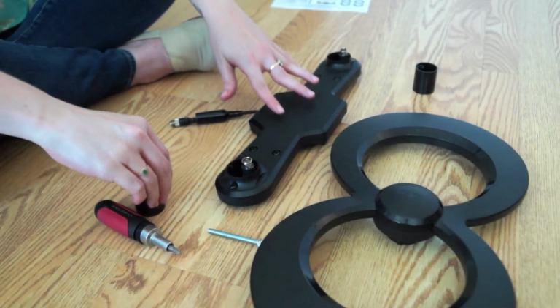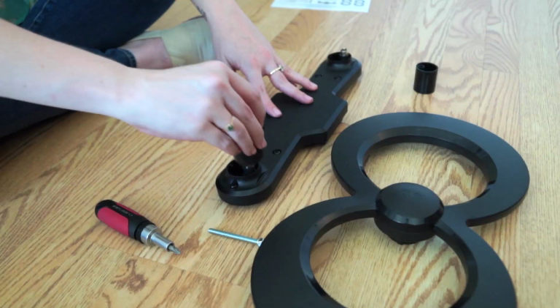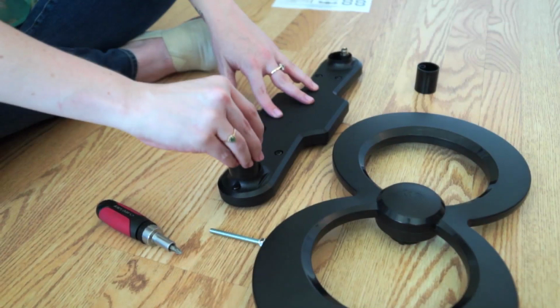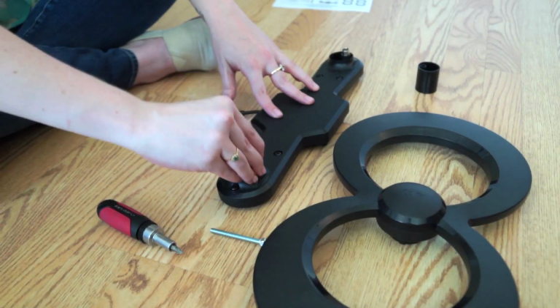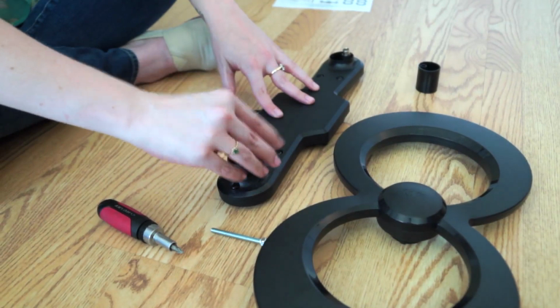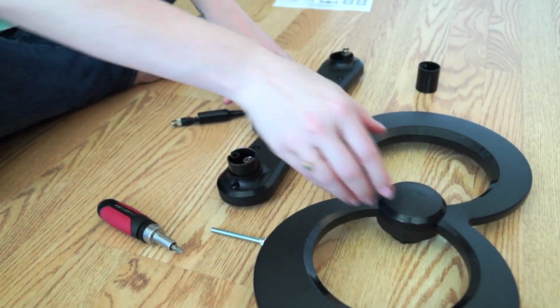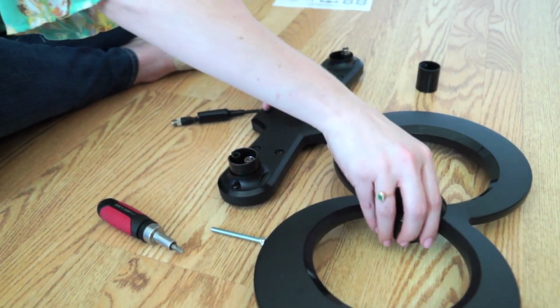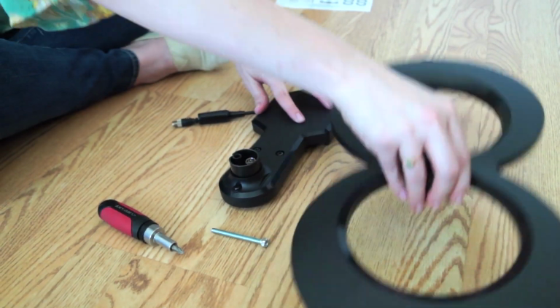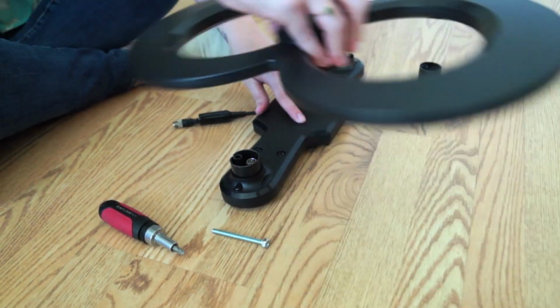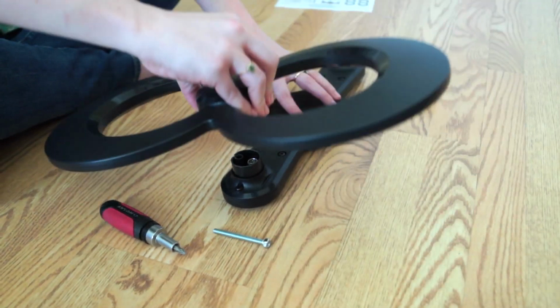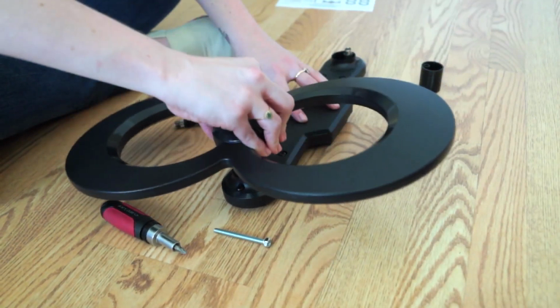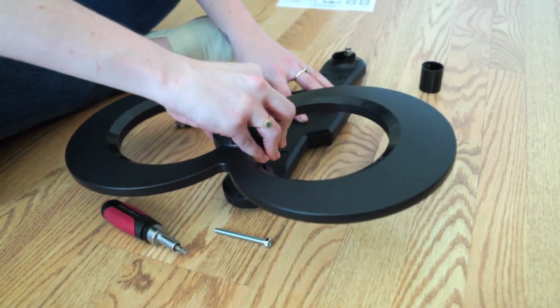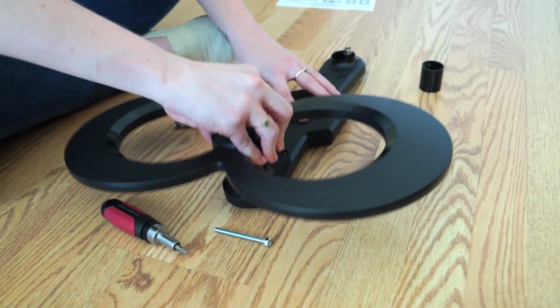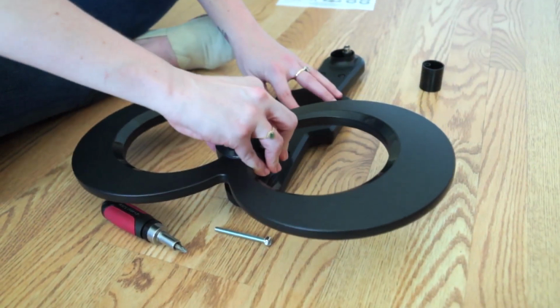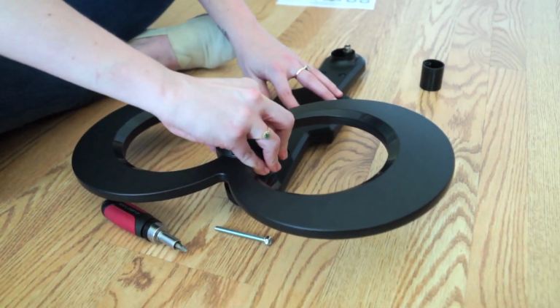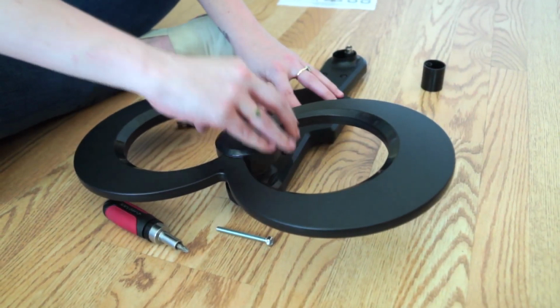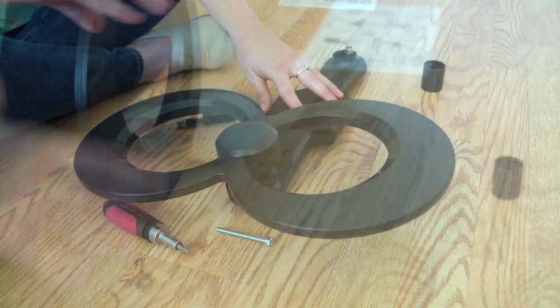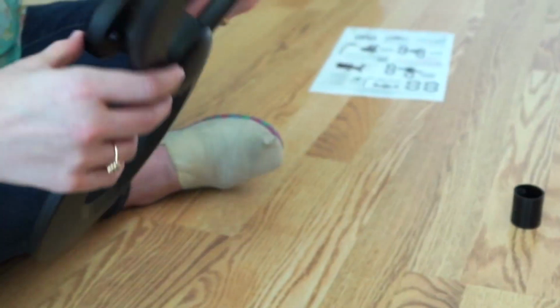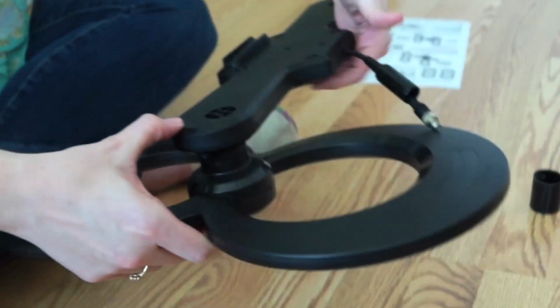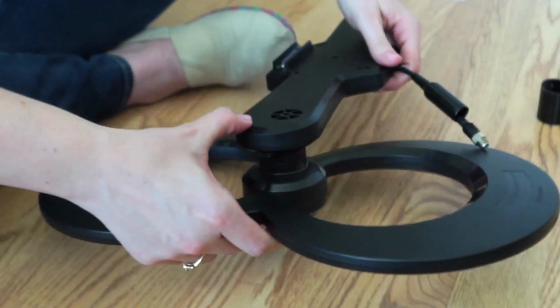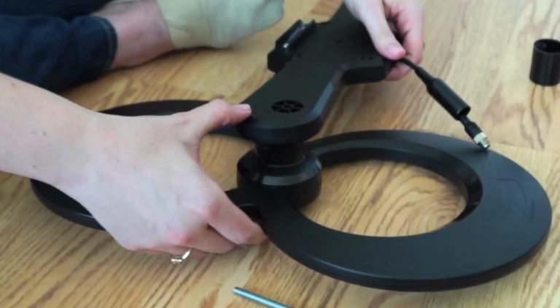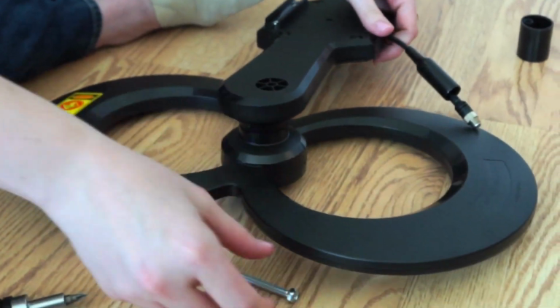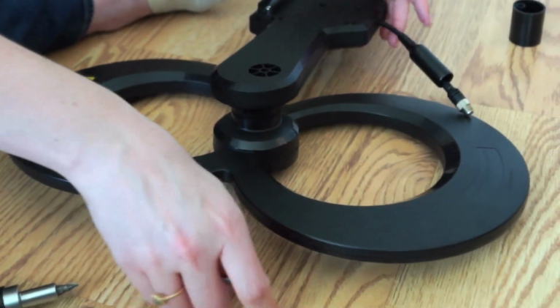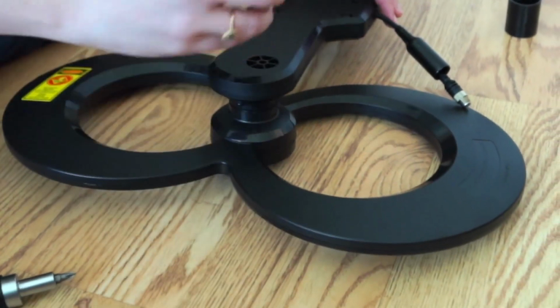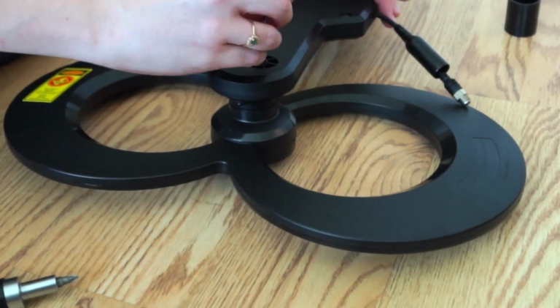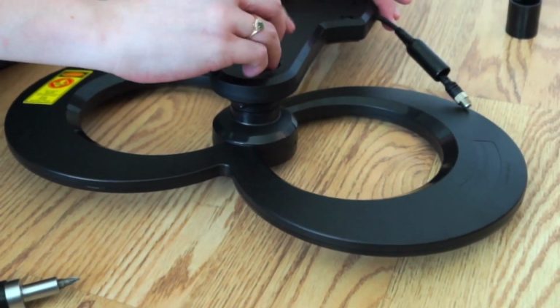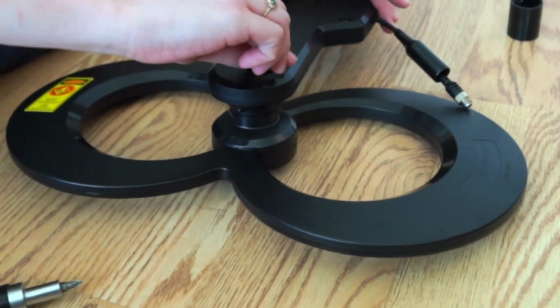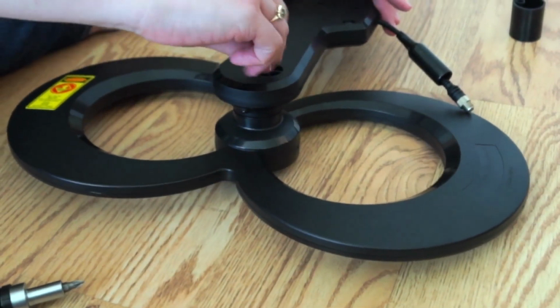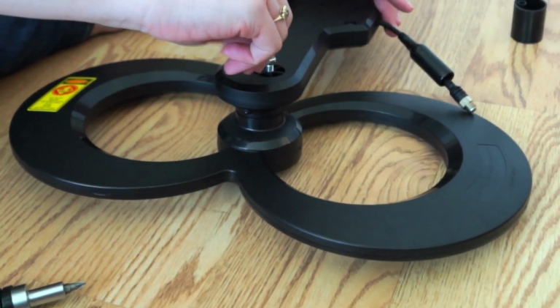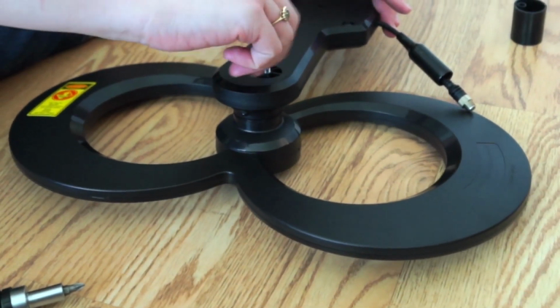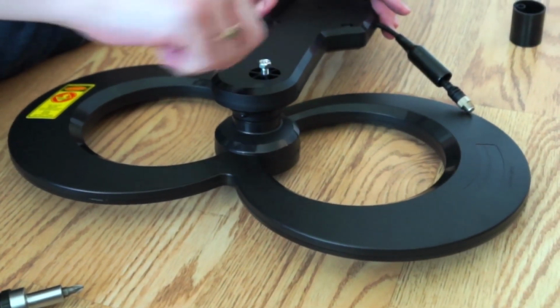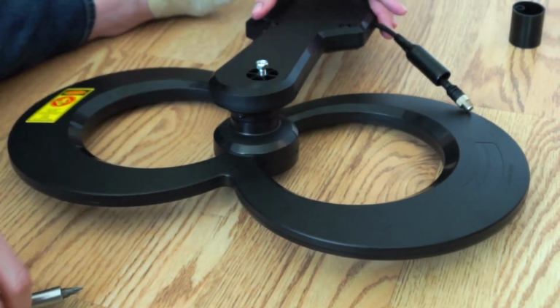First, with Quick Connect assembly, attach the antenna elements to the antenna spine by placing the short tubes into the spine holes, securing them with the provided 60 millimeter antenna spine bolts.